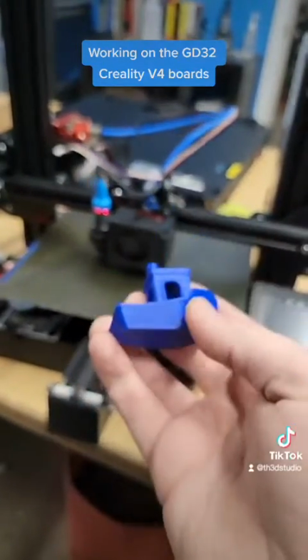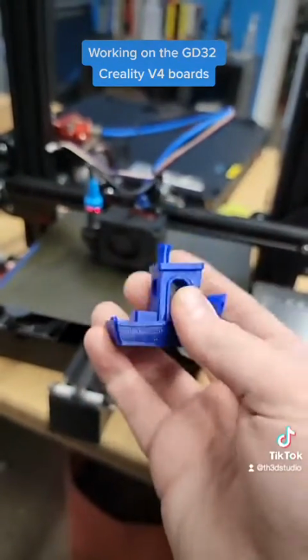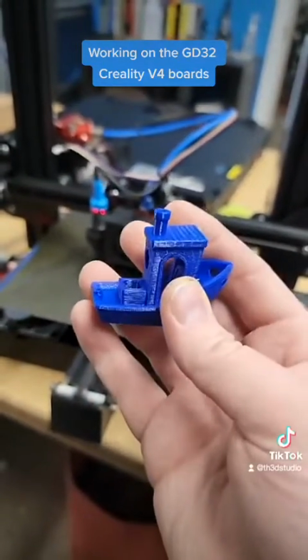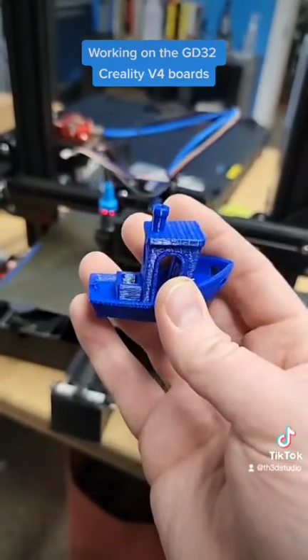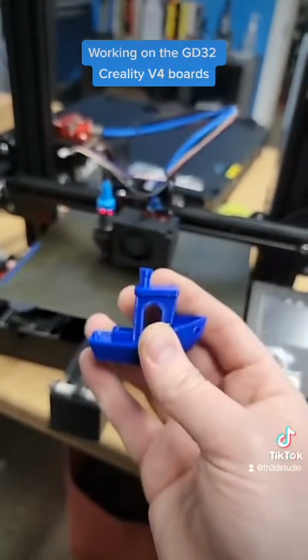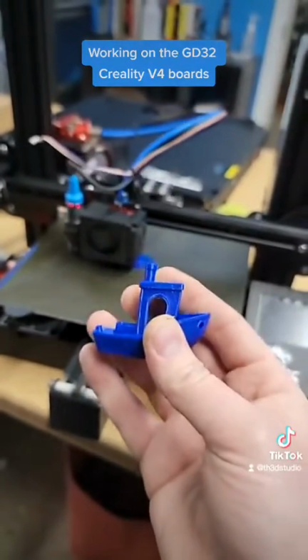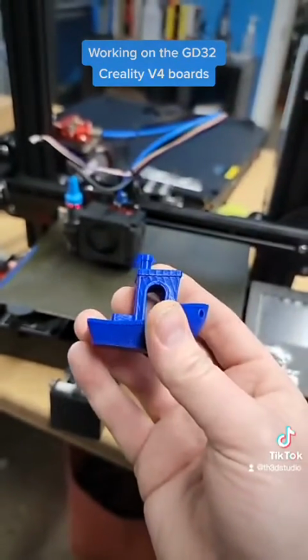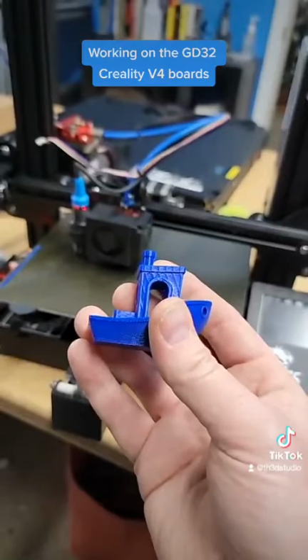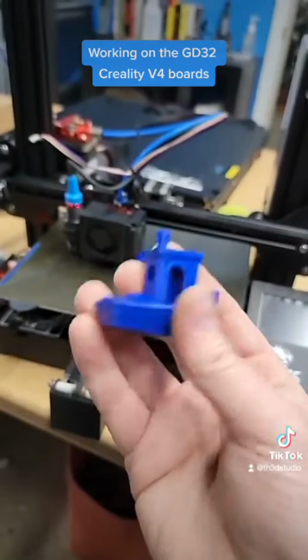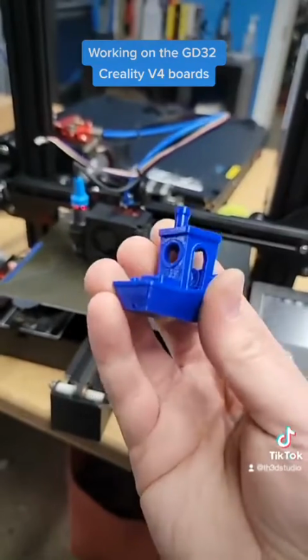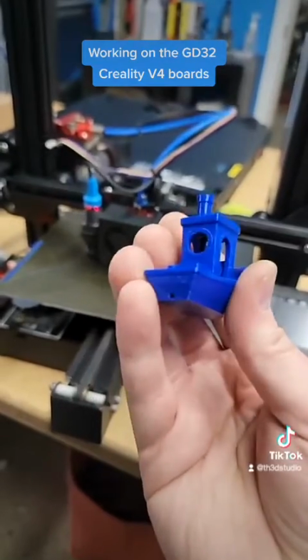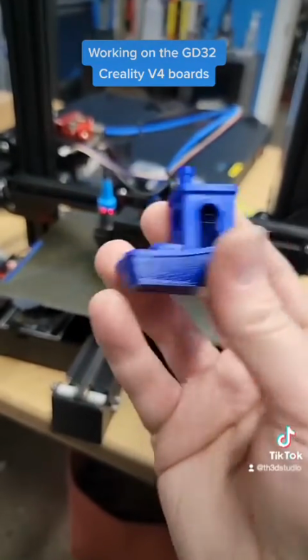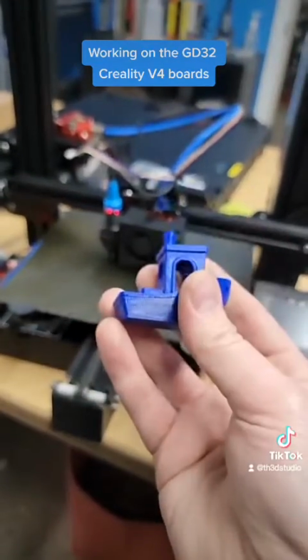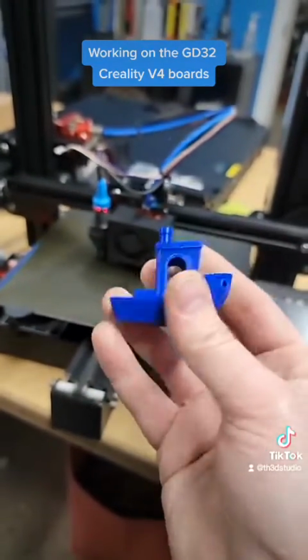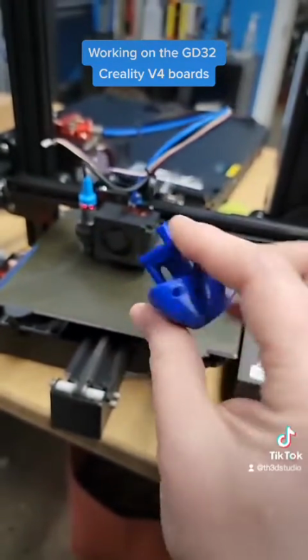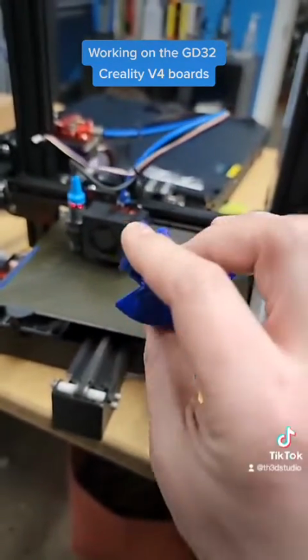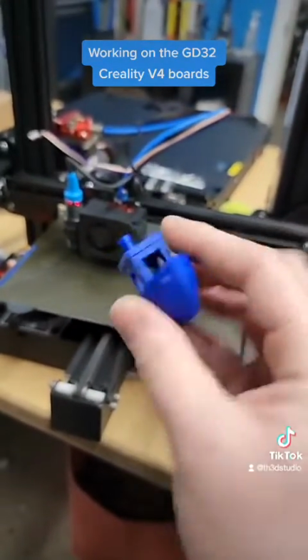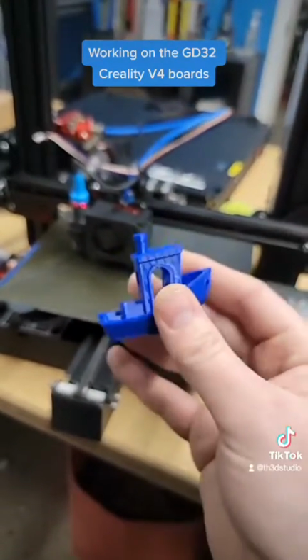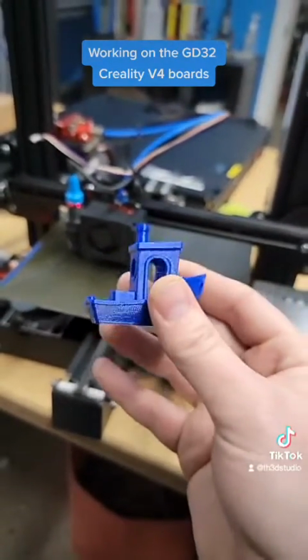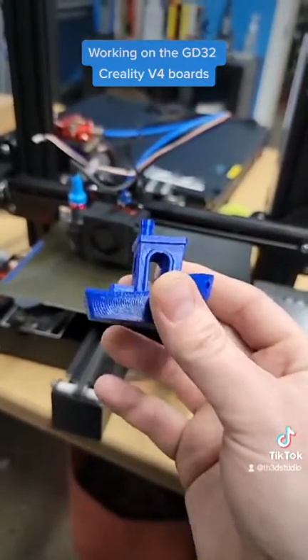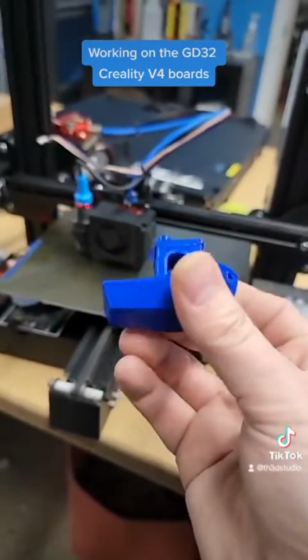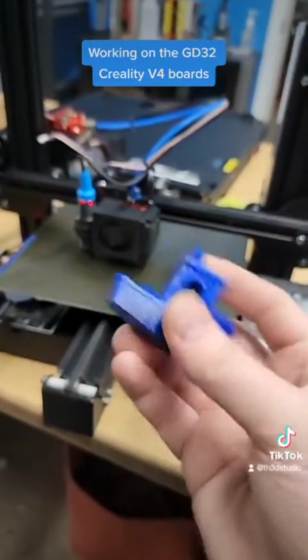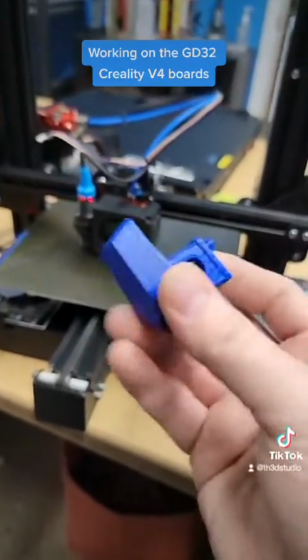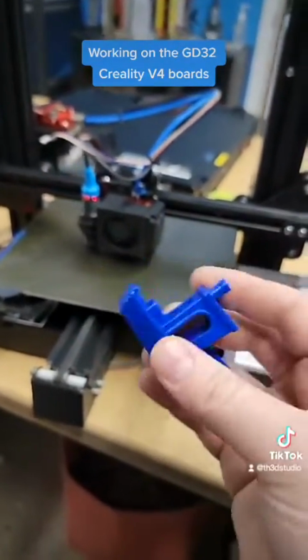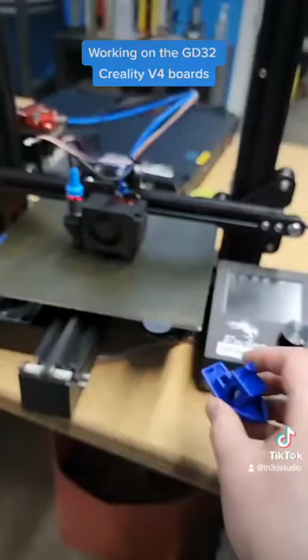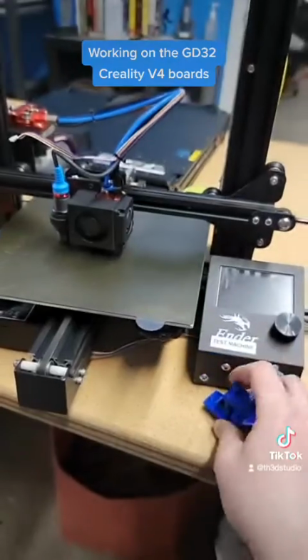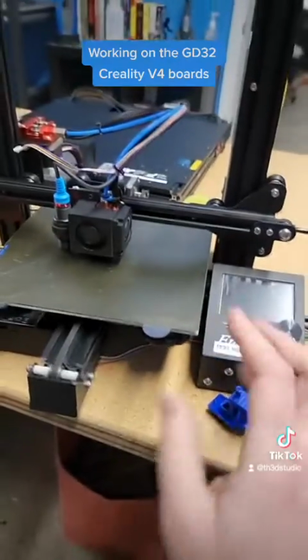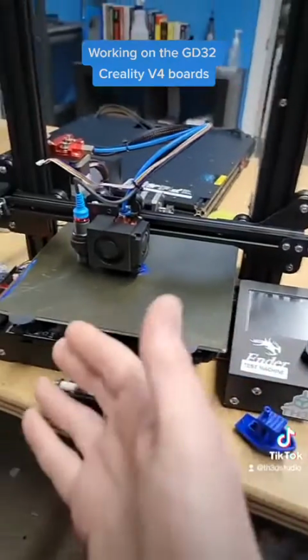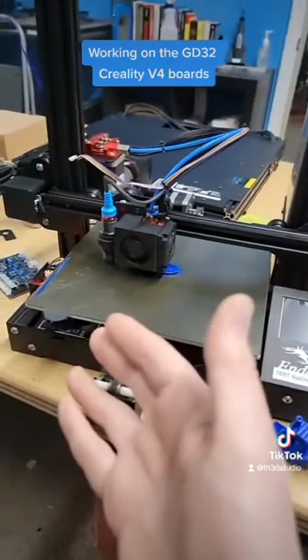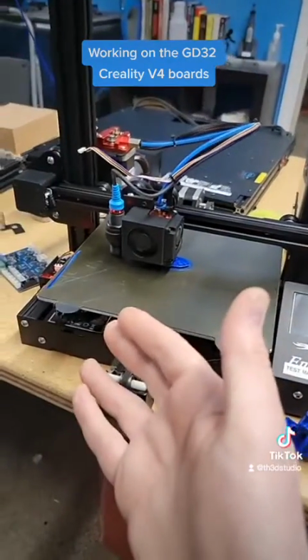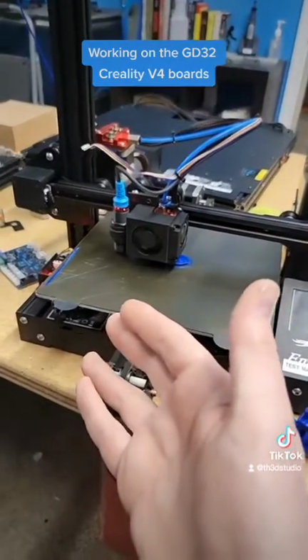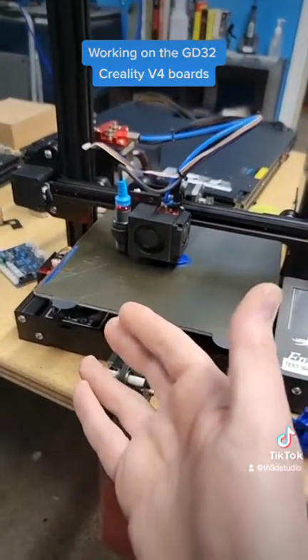It did this with the stock firmware as well, so I don't think that's the case. I'm assuming Creality is just using the STM32 builds on these boards when they ship the printer.